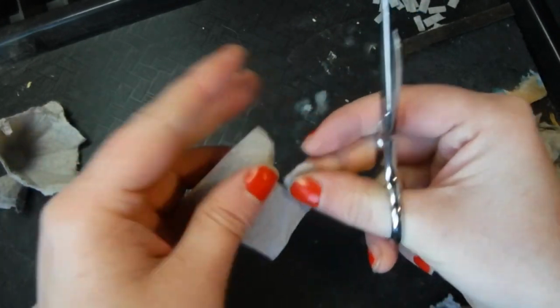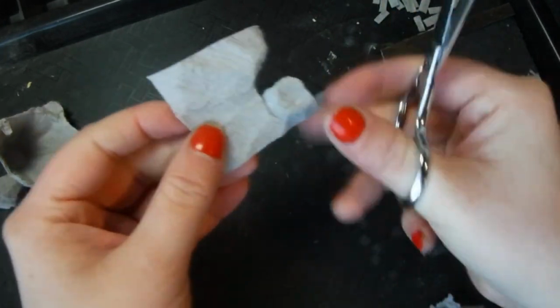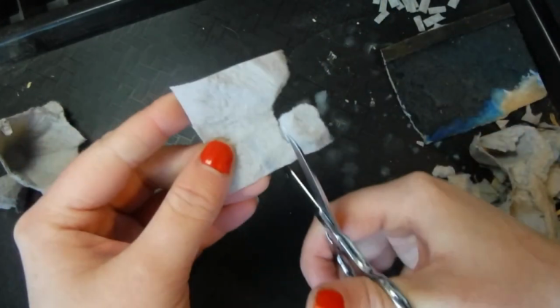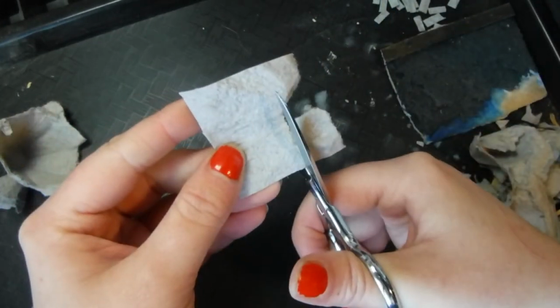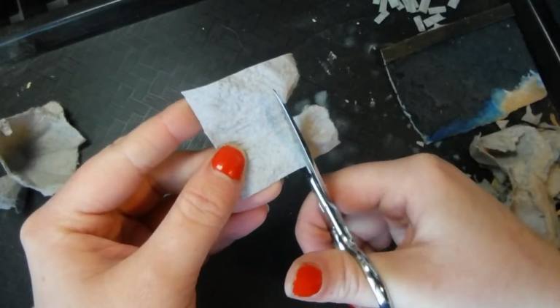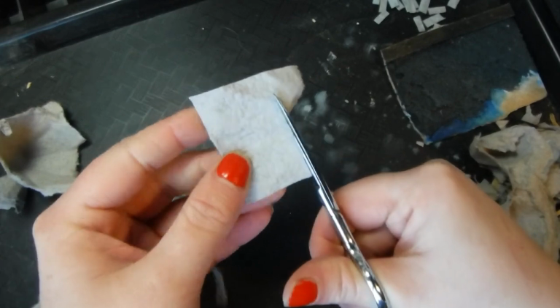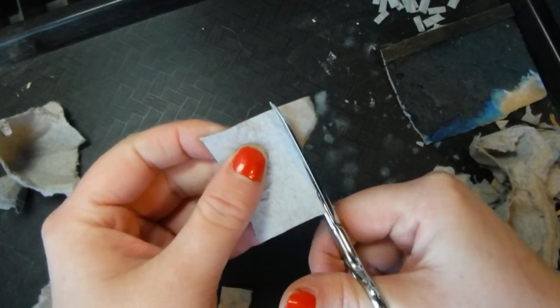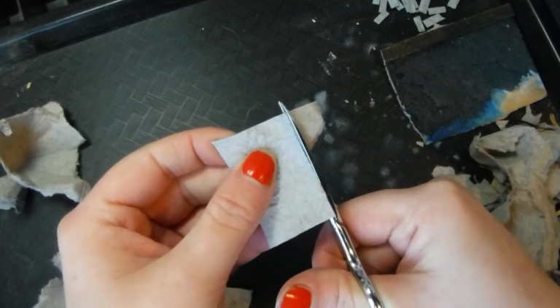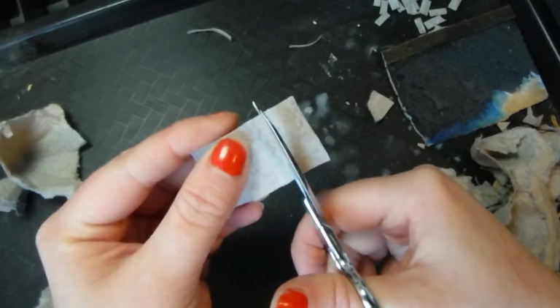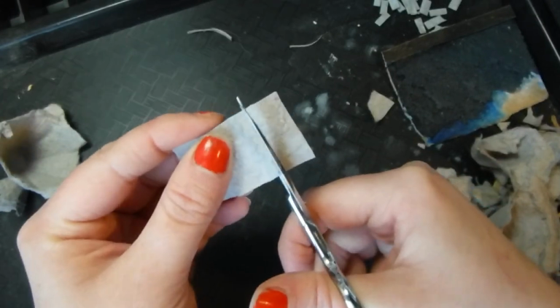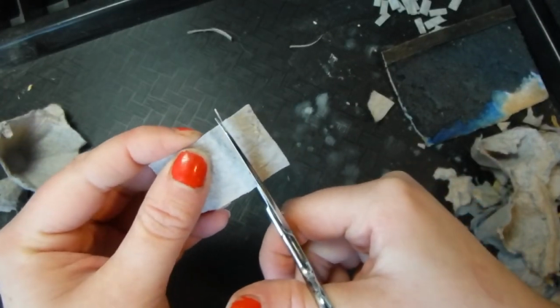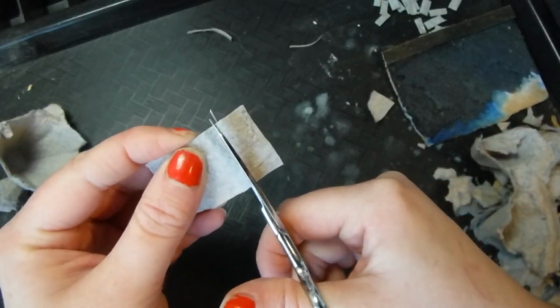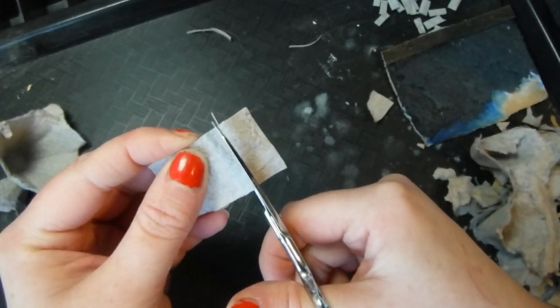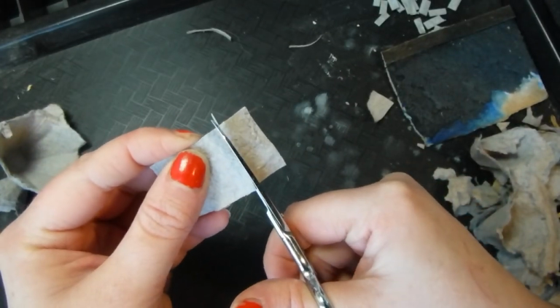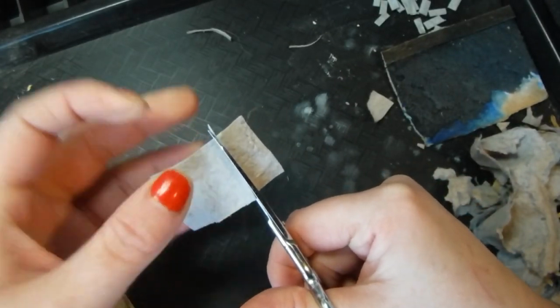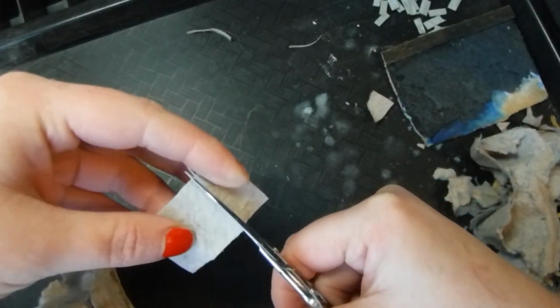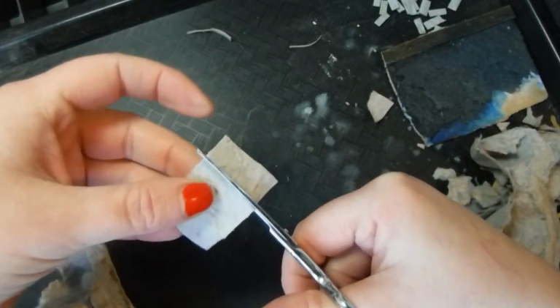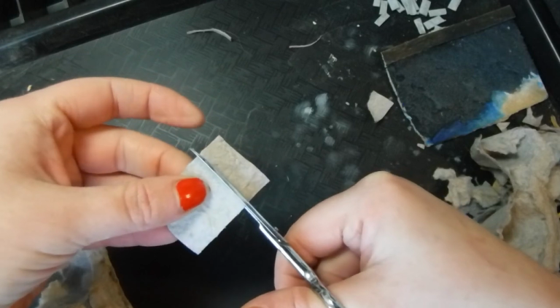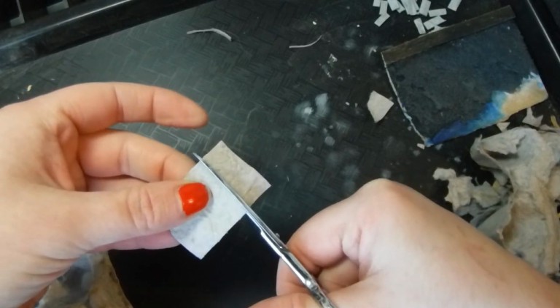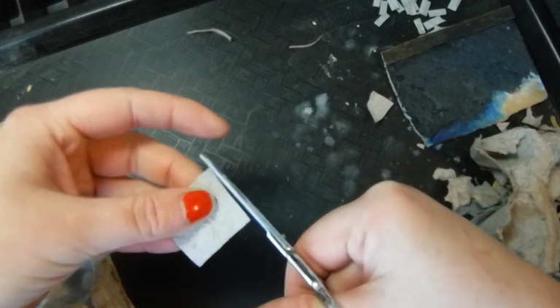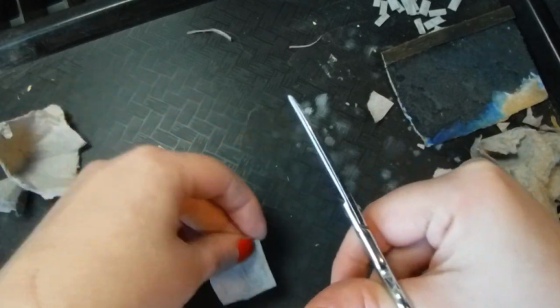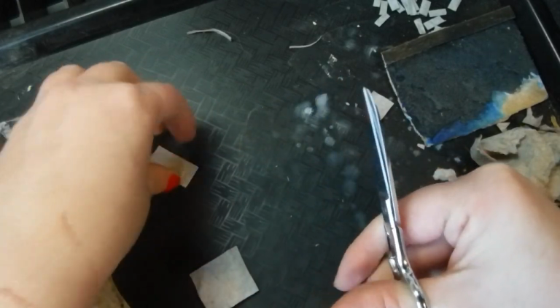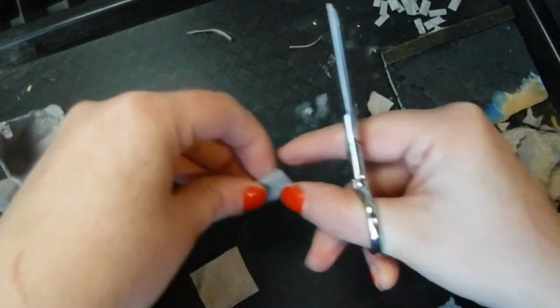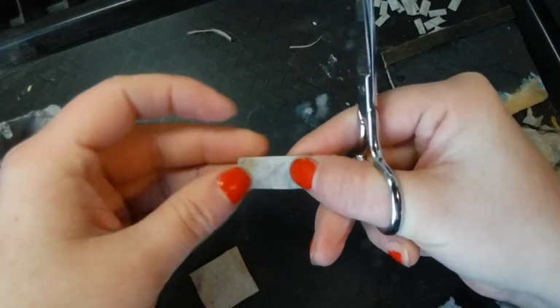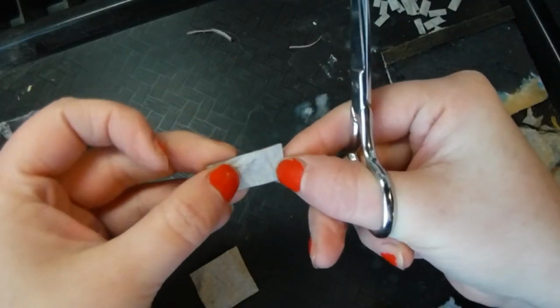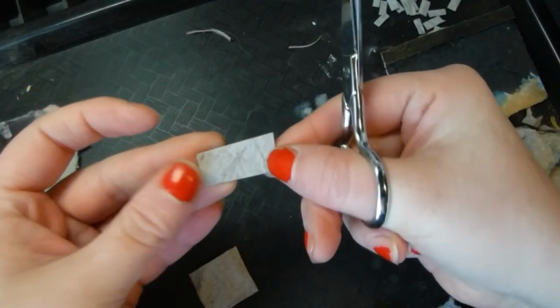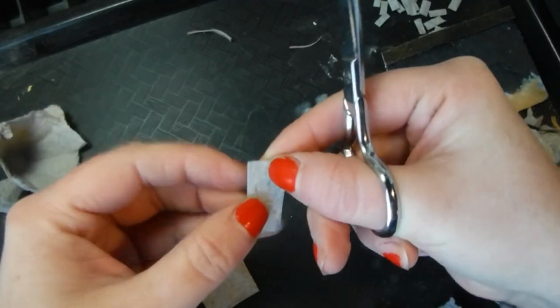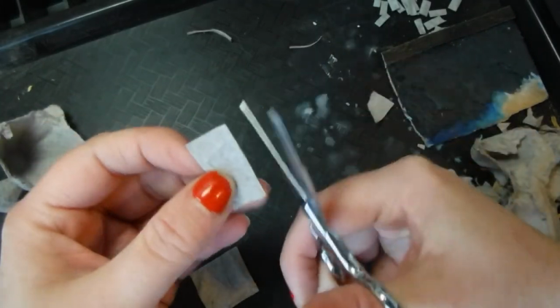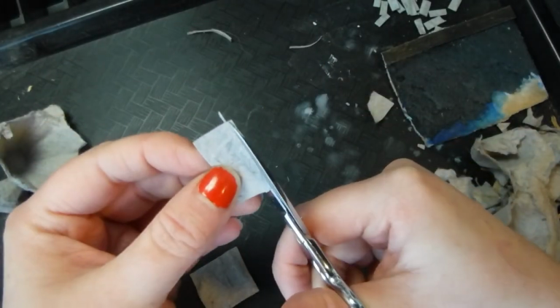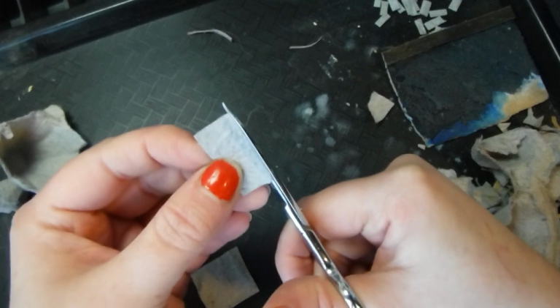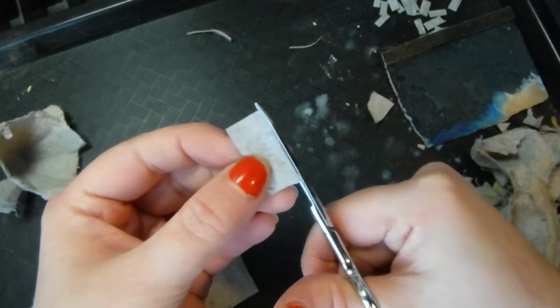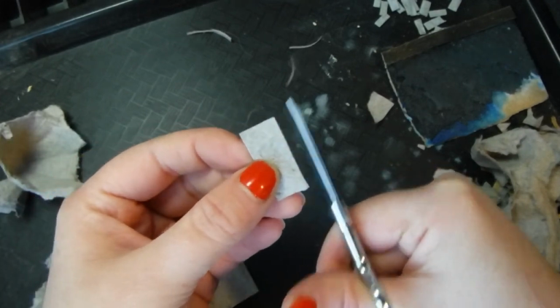I find it a lot easier to get consistently sized bricks when I start with the width and then cut the short measurement, if that makes sense.